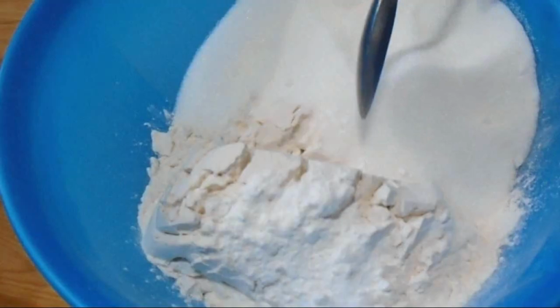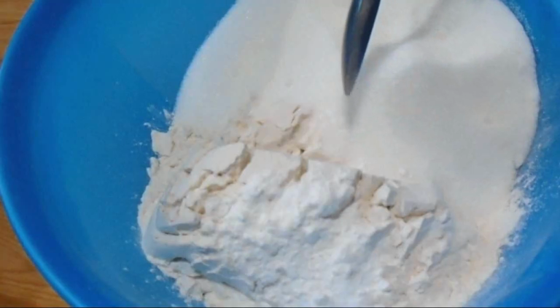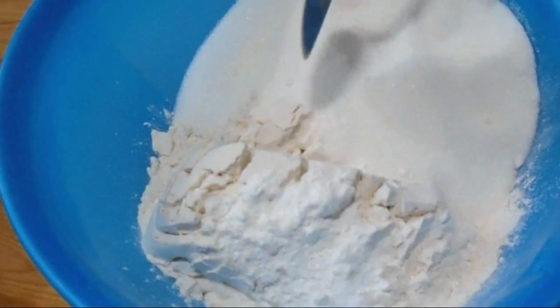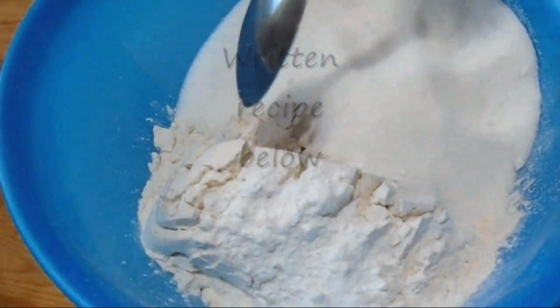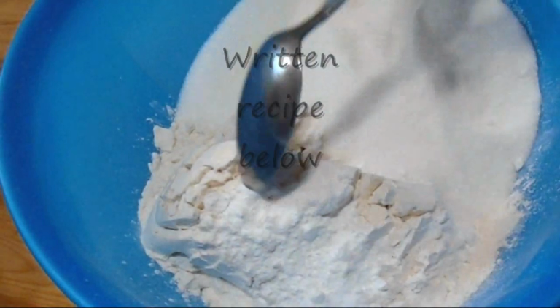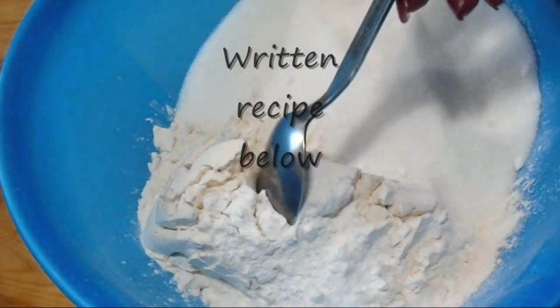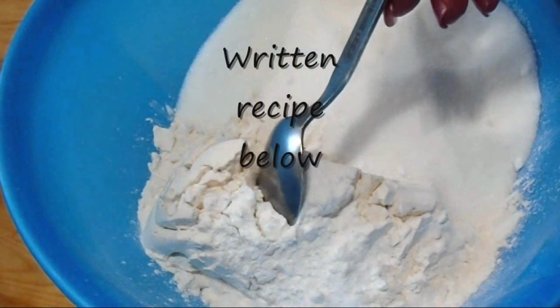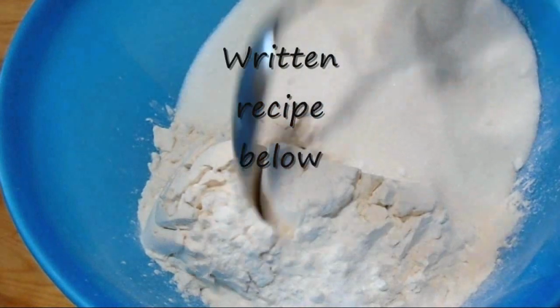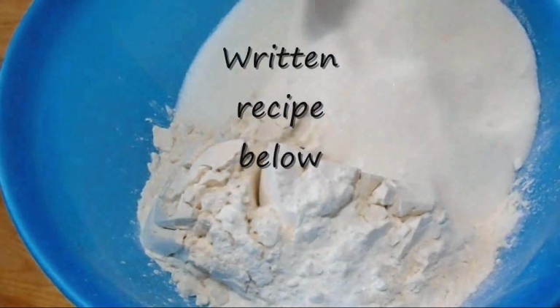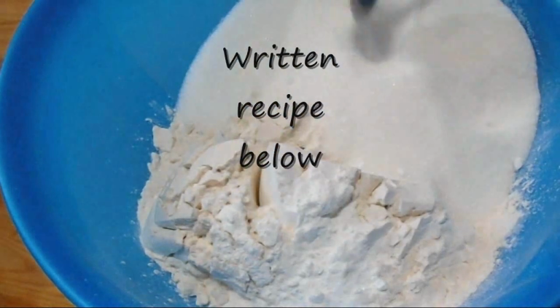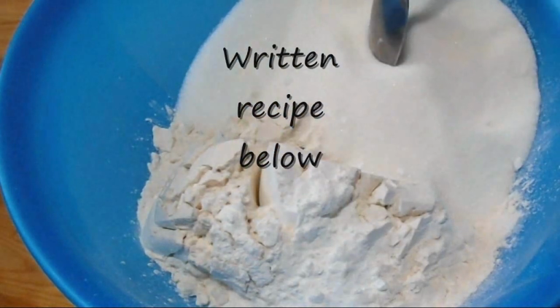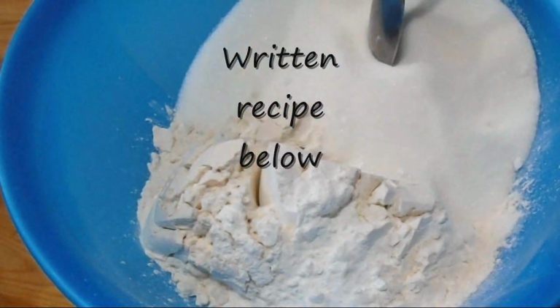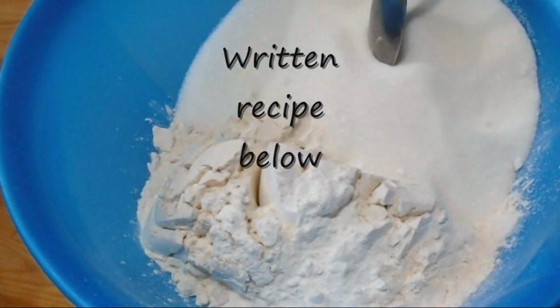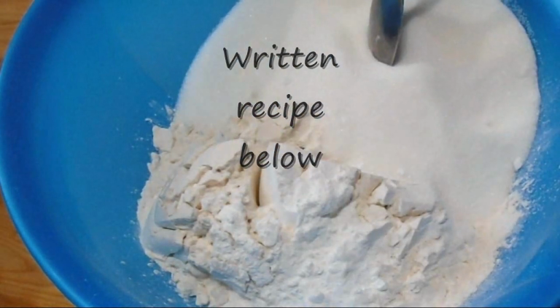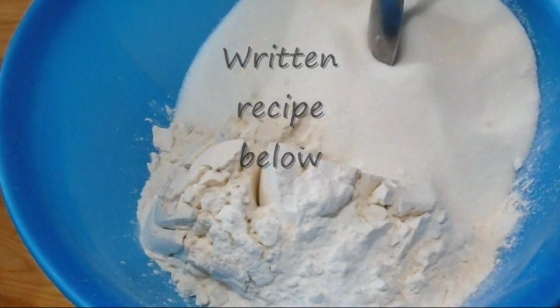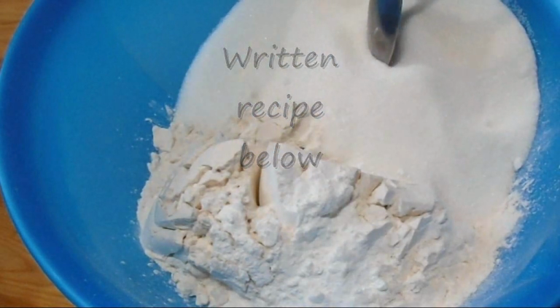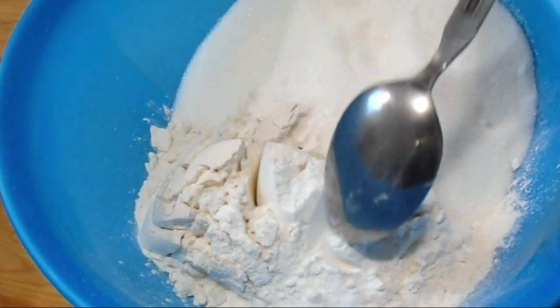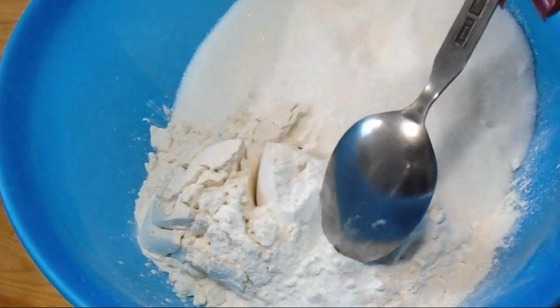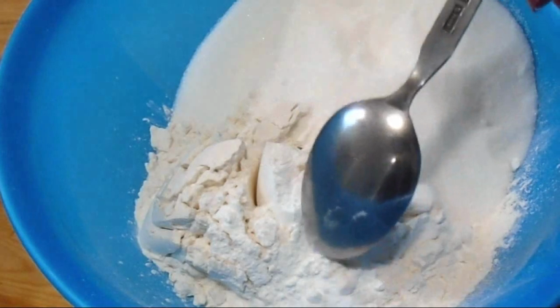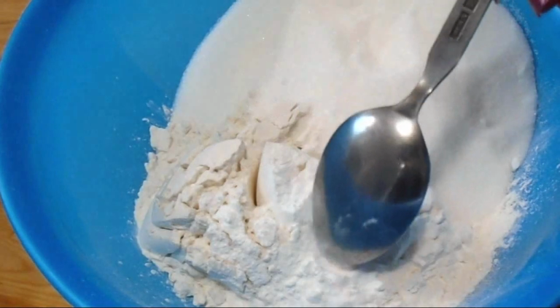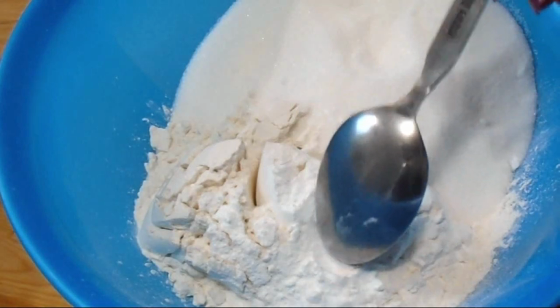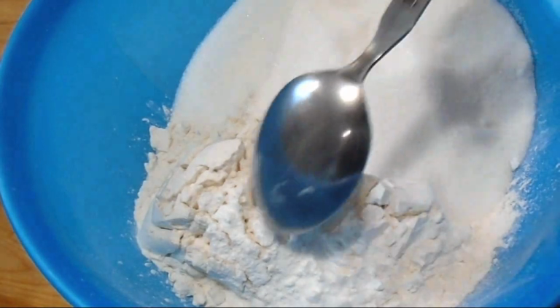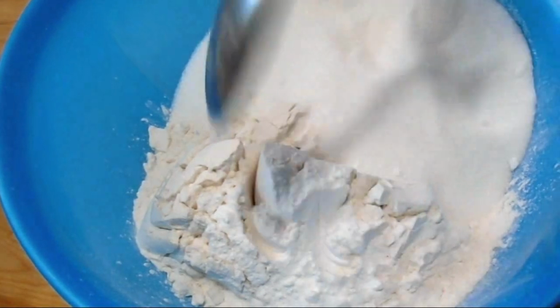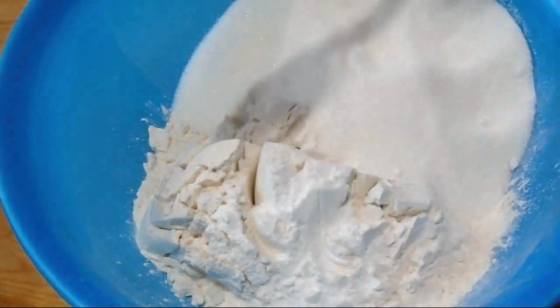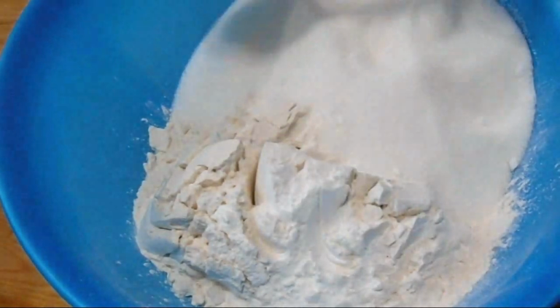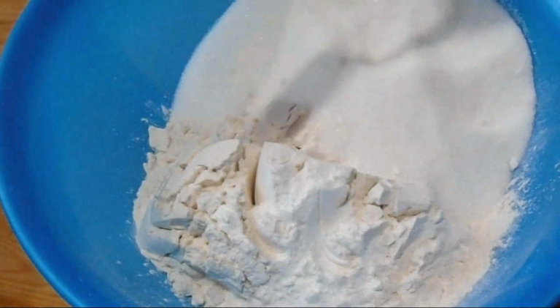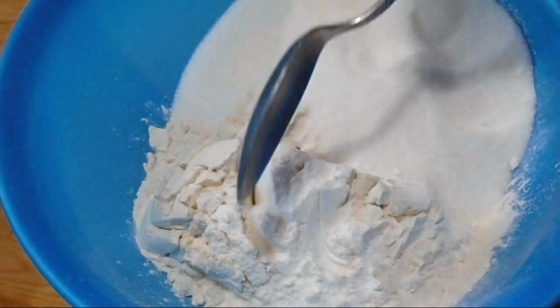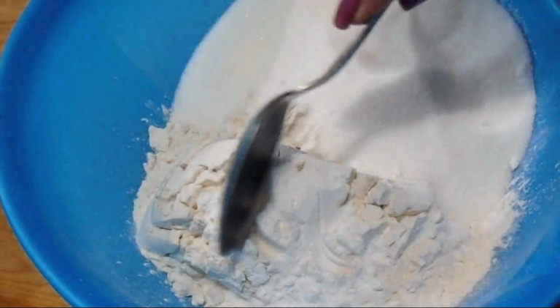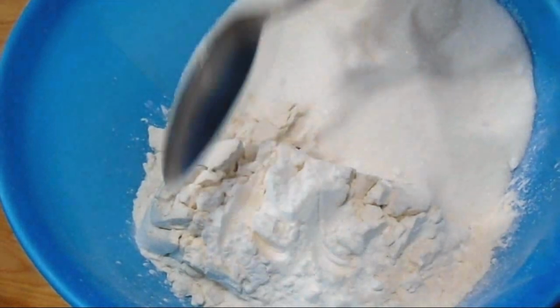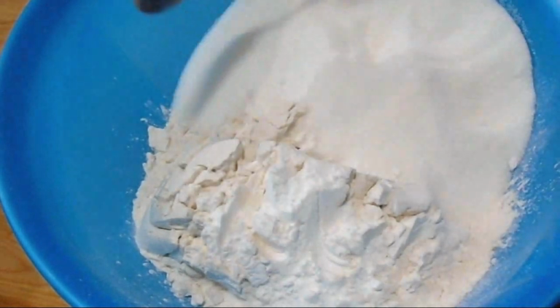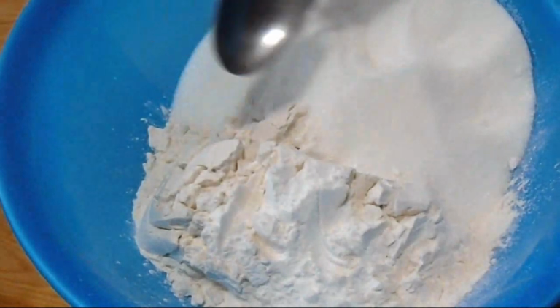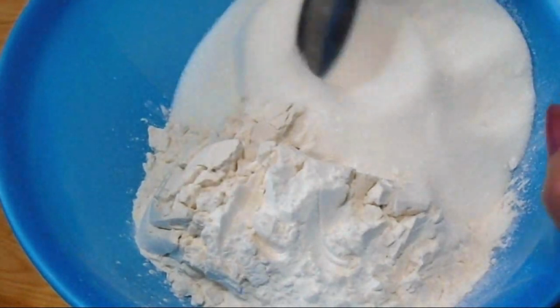In this bowl I have two cups of flour, a cup and a half of sugar, a teaspoon of baking soda, and a half a teaspoon of baking powder.